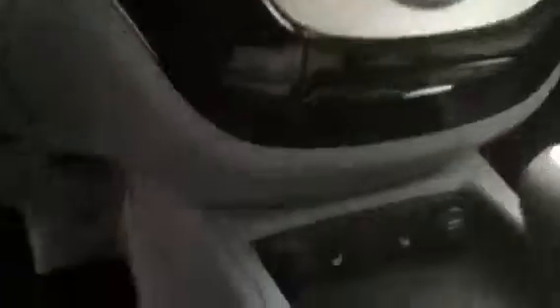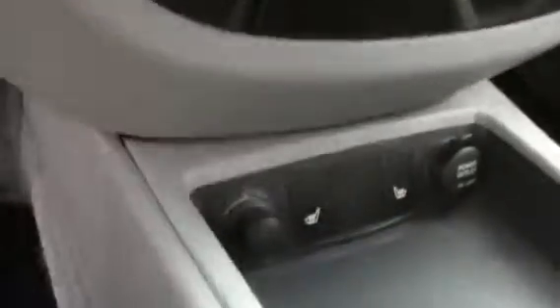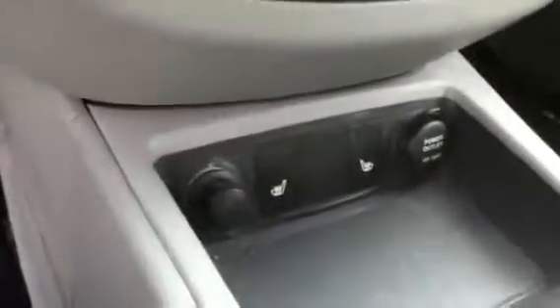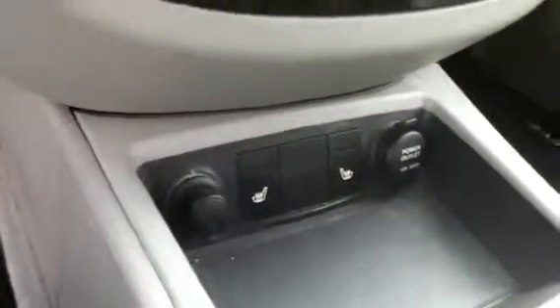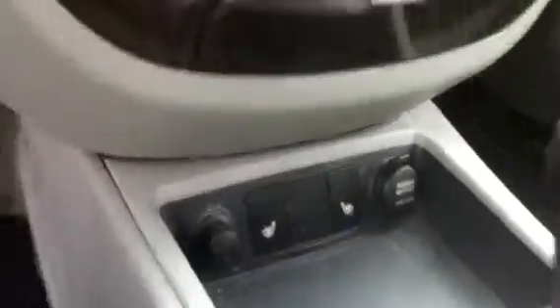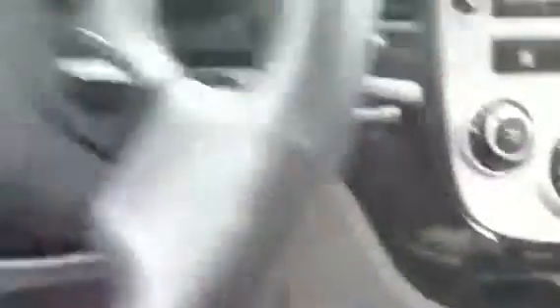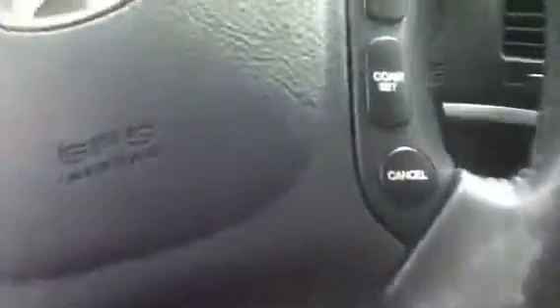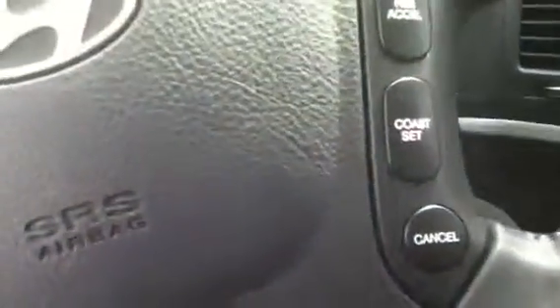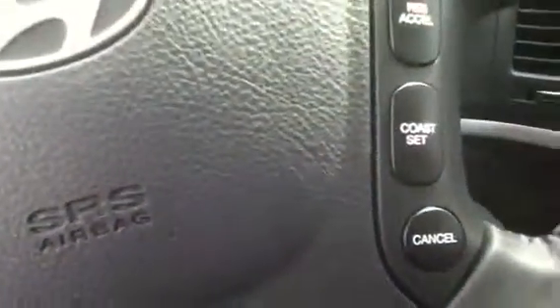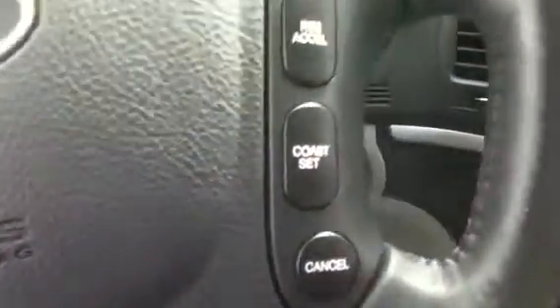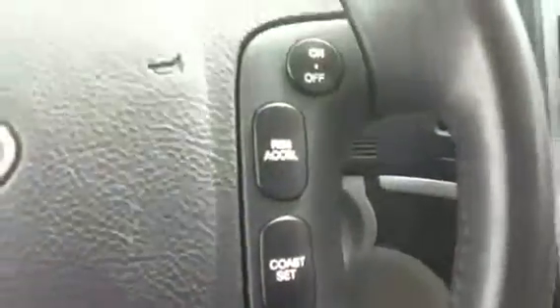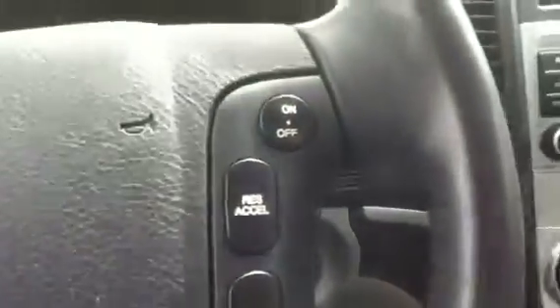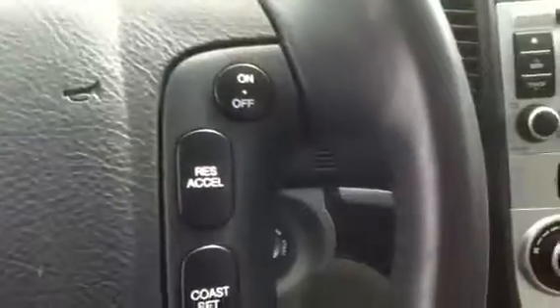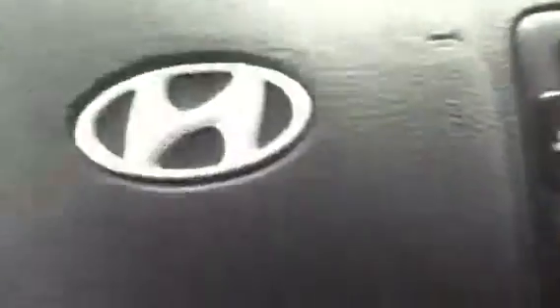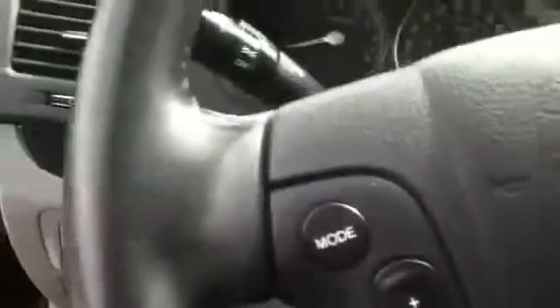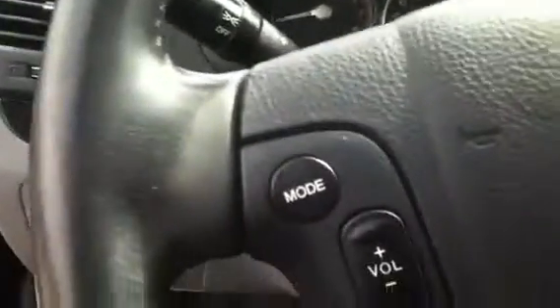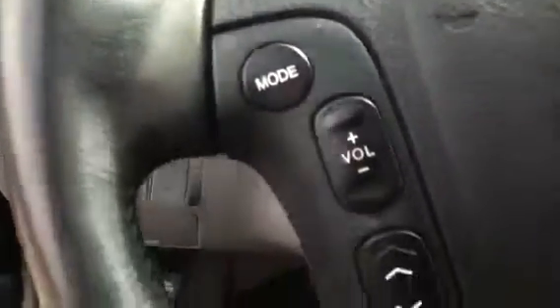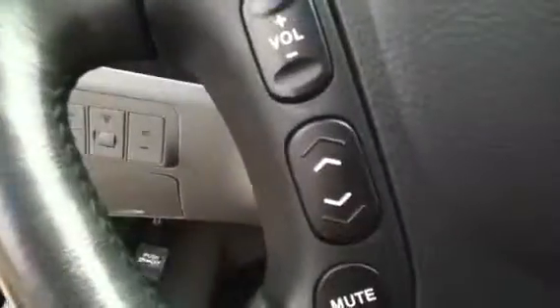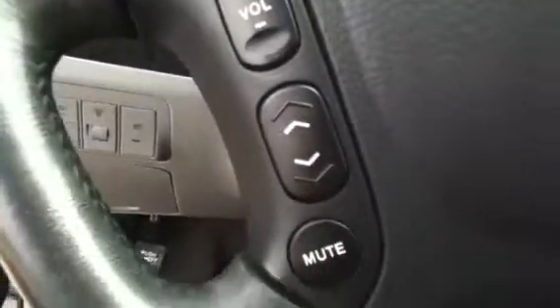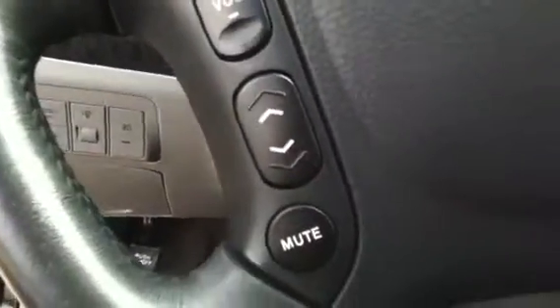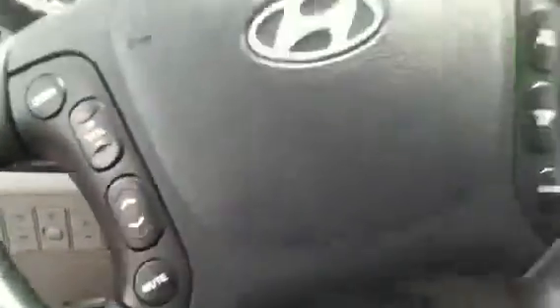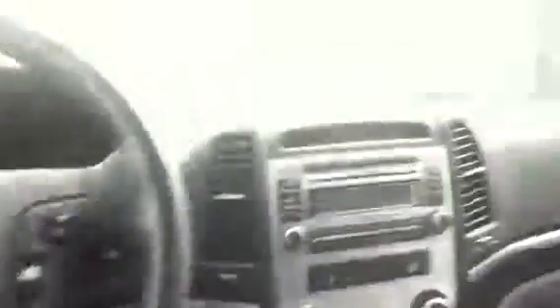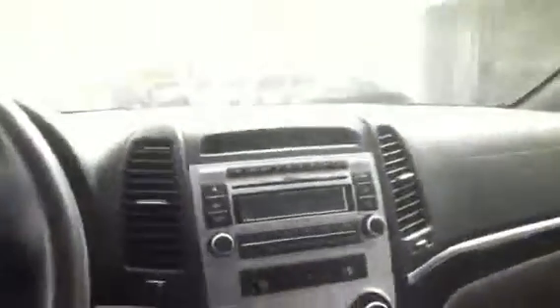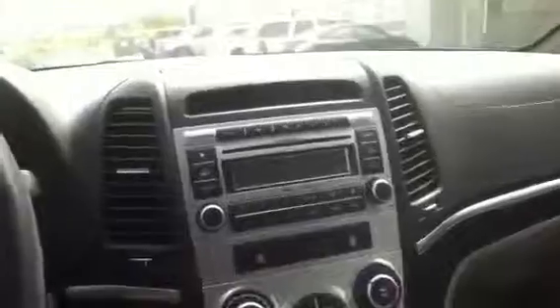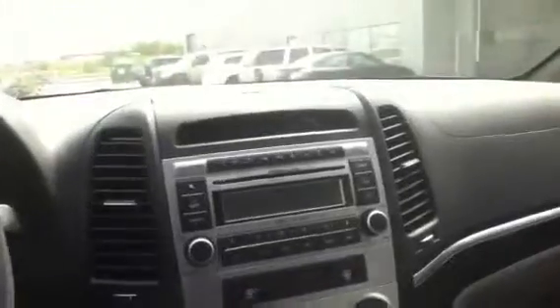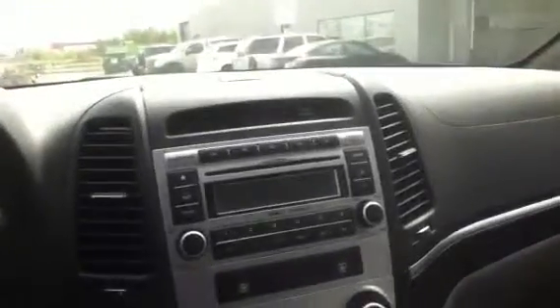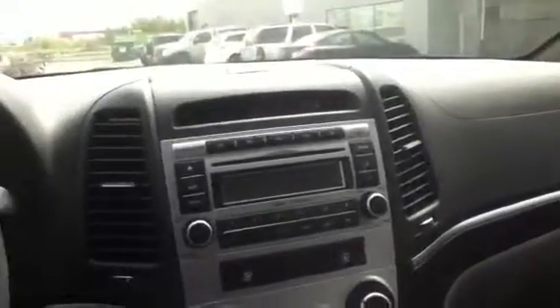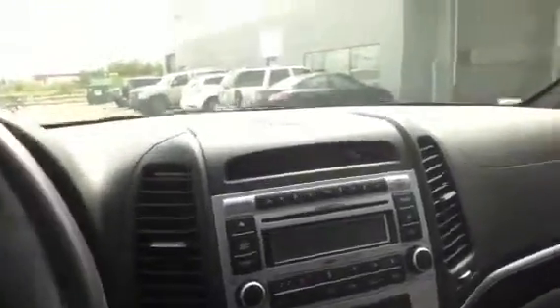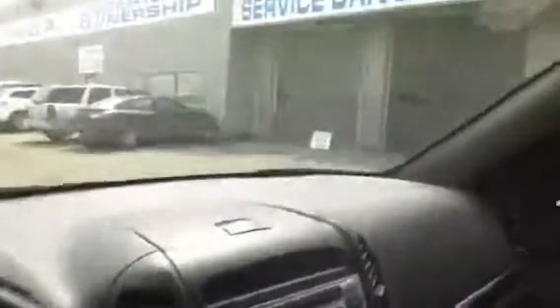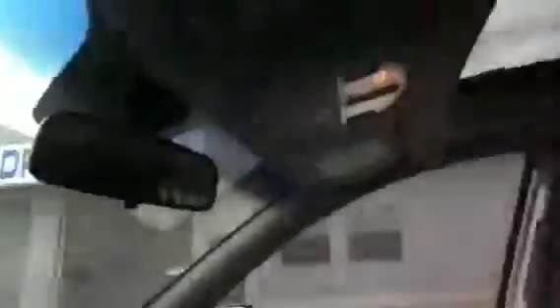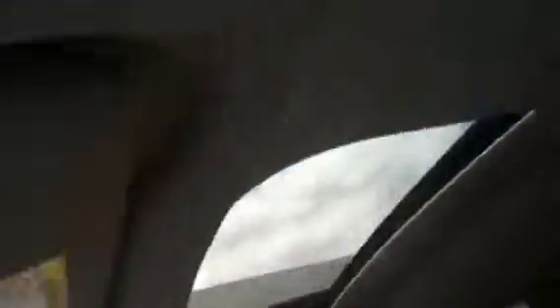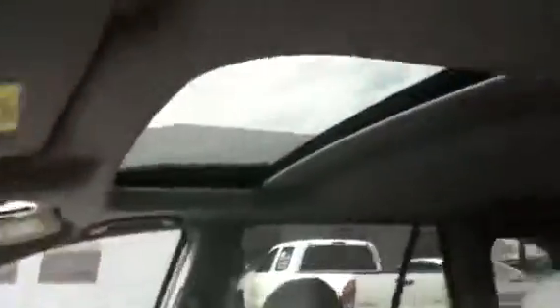Moving down here, you can see that you have heated seats, cruise control on this side, as well as radio controls on this side. It does have the upgraded stereo system with XM Satellite radio, as well as the moonroof.